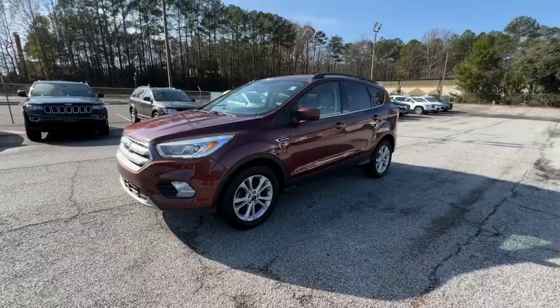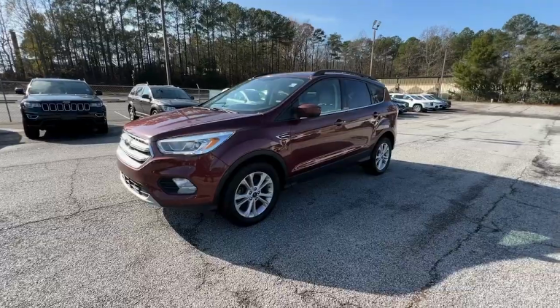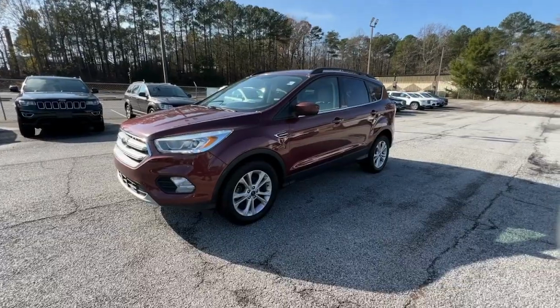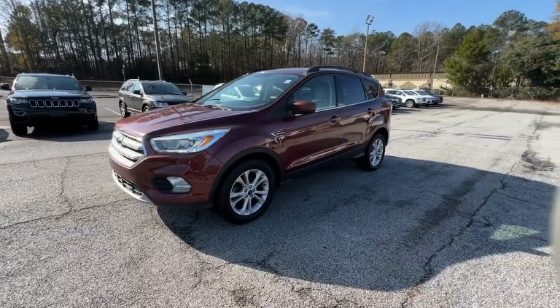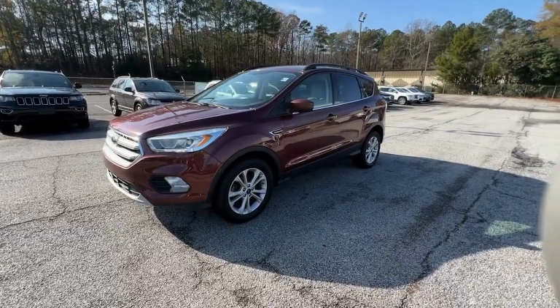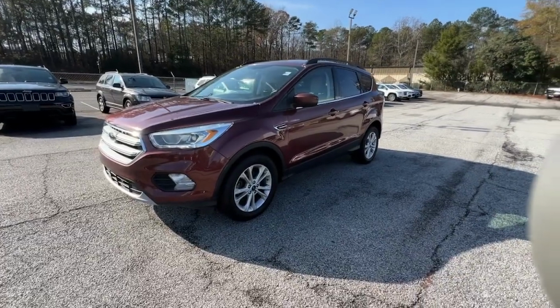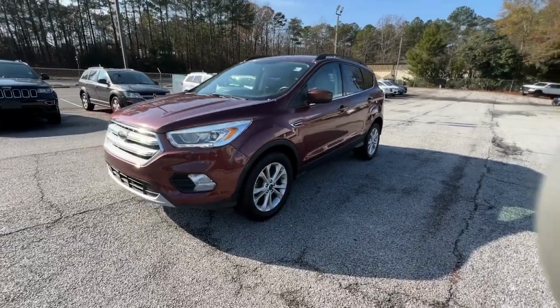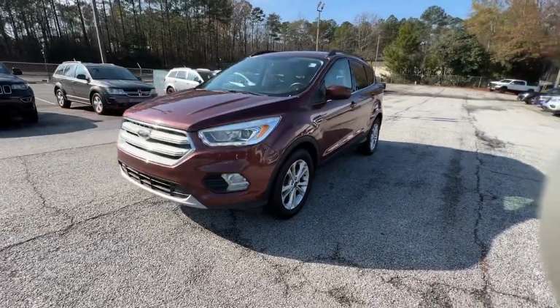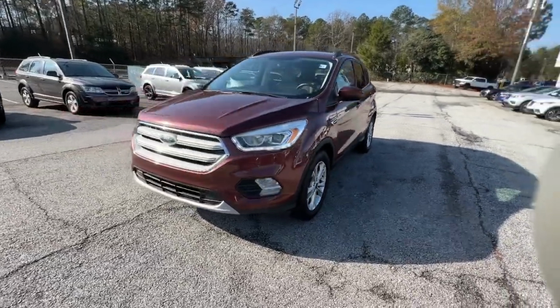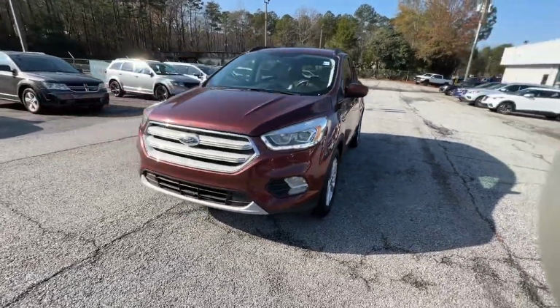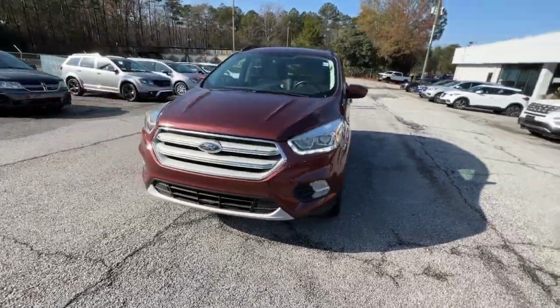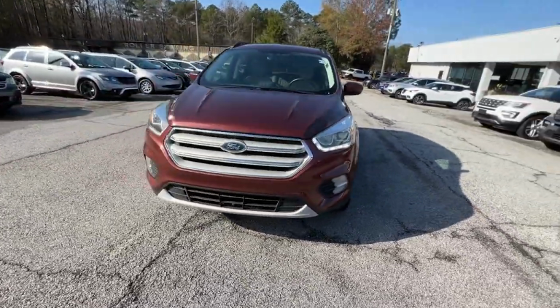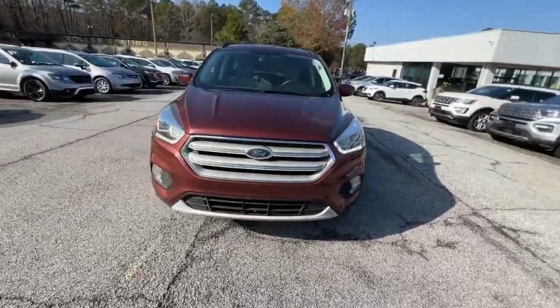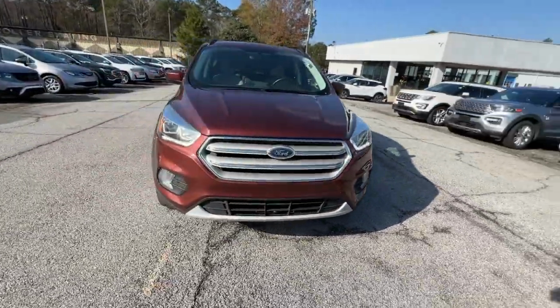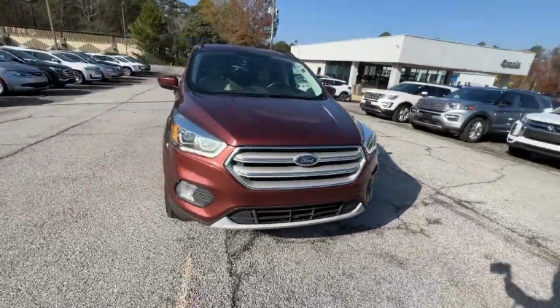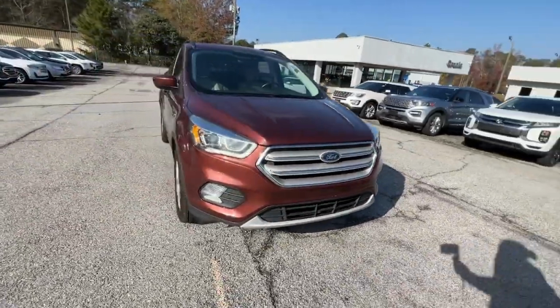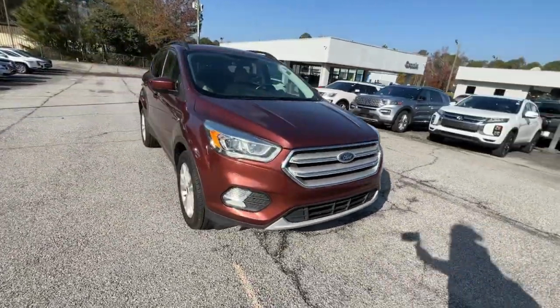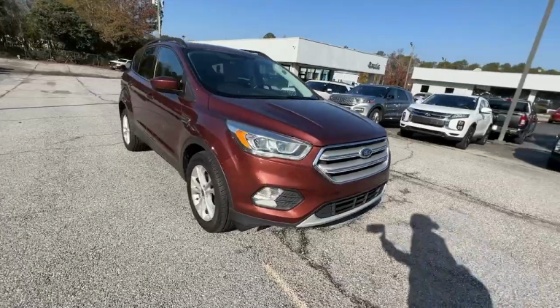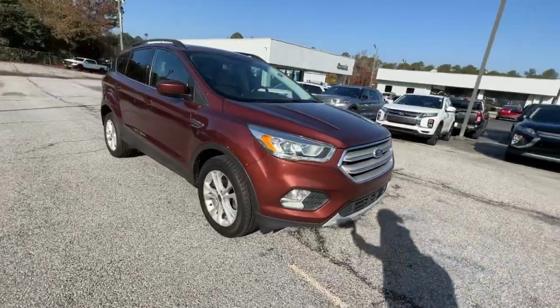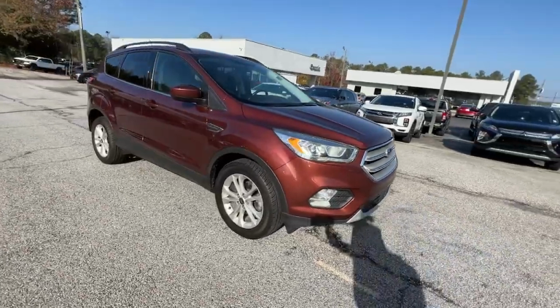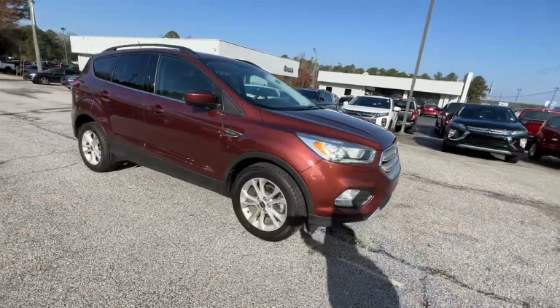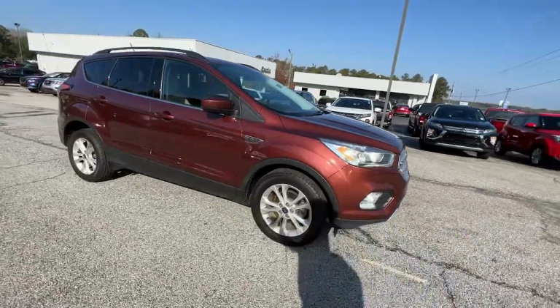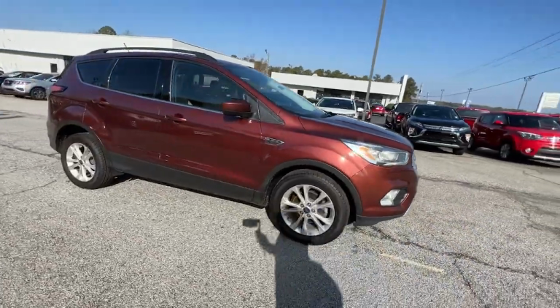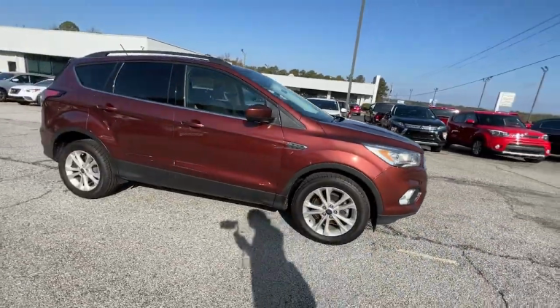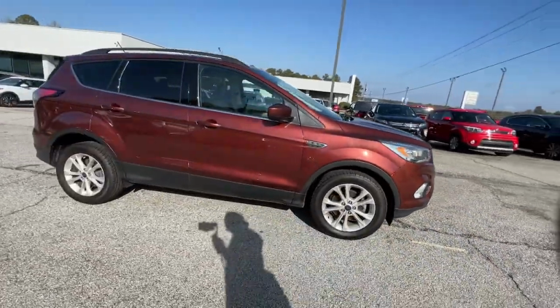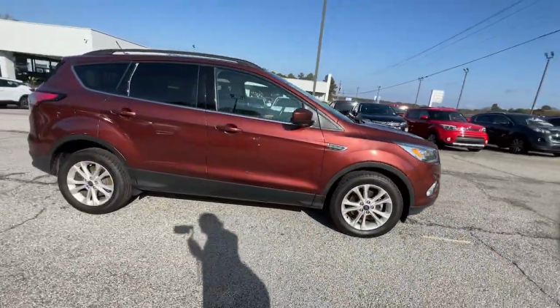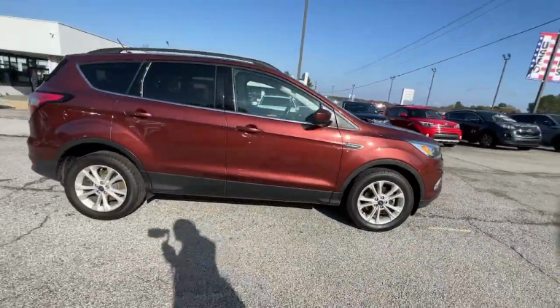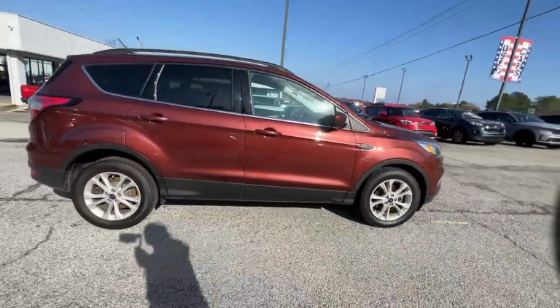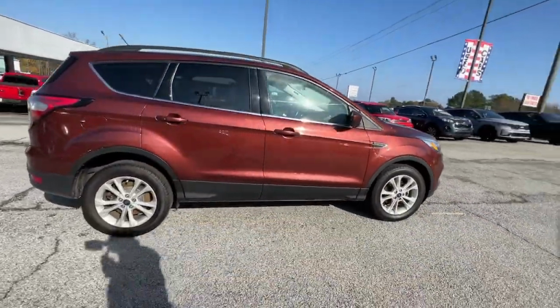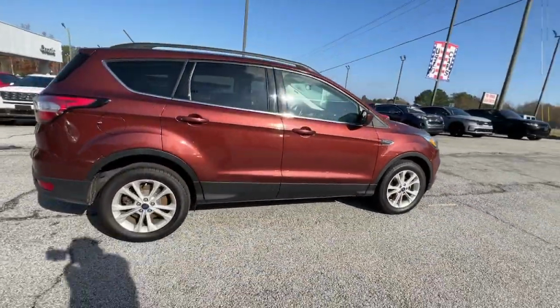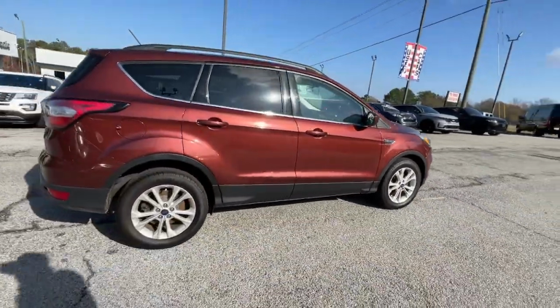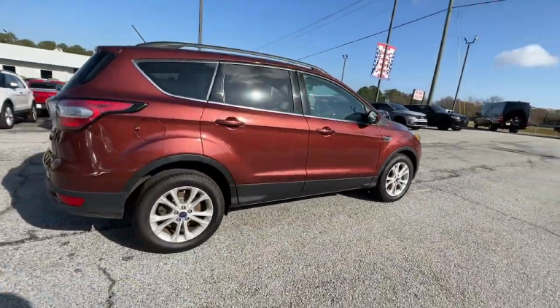Take a moment to check out the 2018 Ford Escape. With less than 60,000 miles on the odometer, this vehicle stands out from the rest.